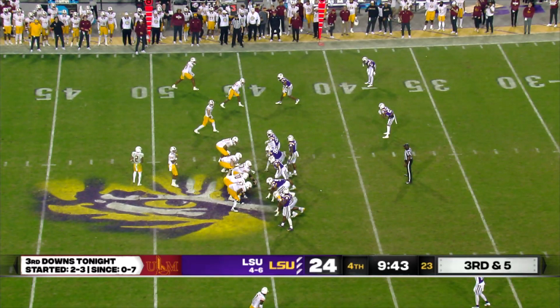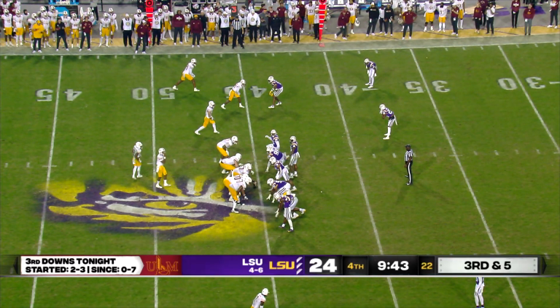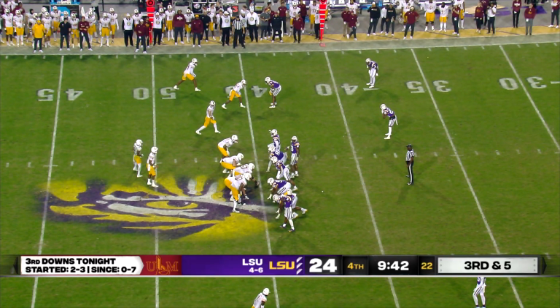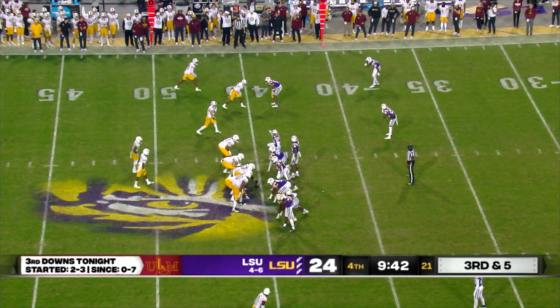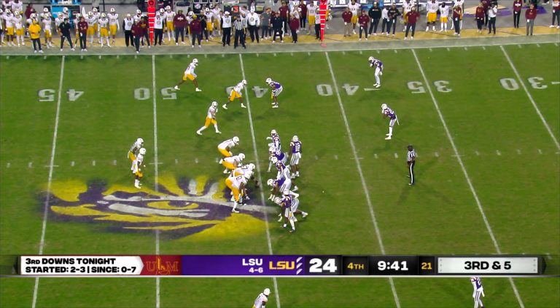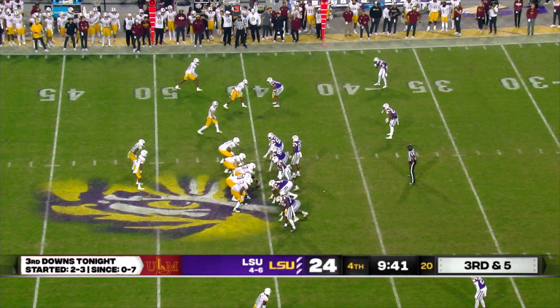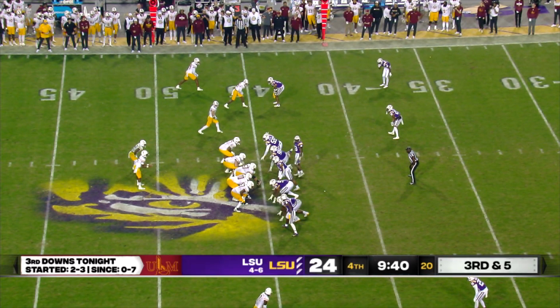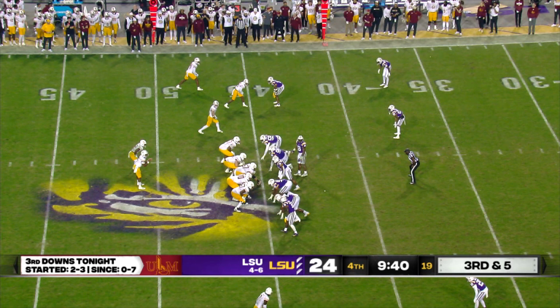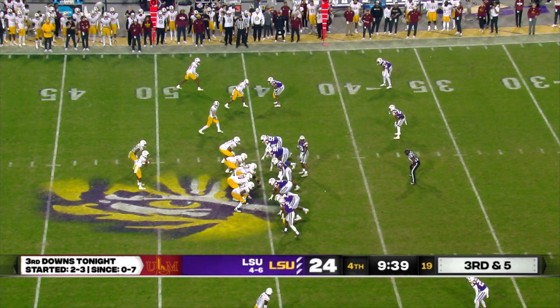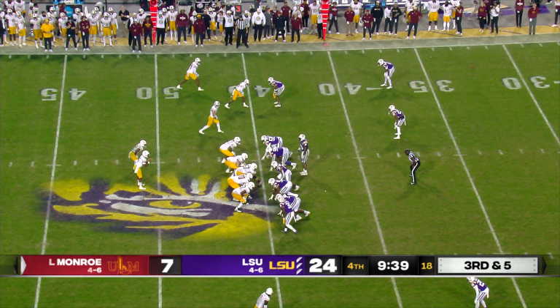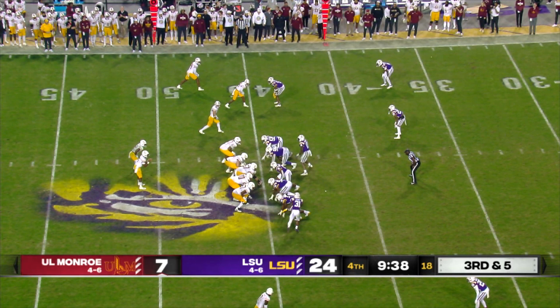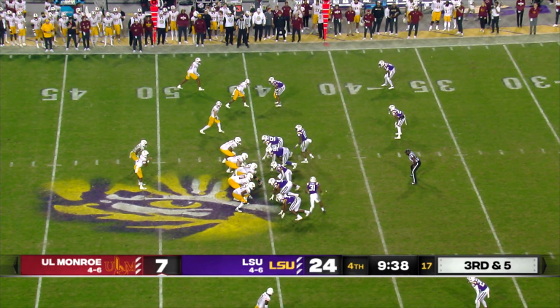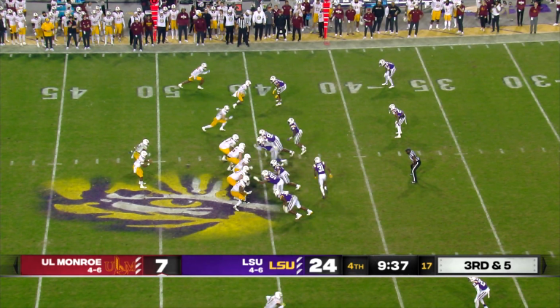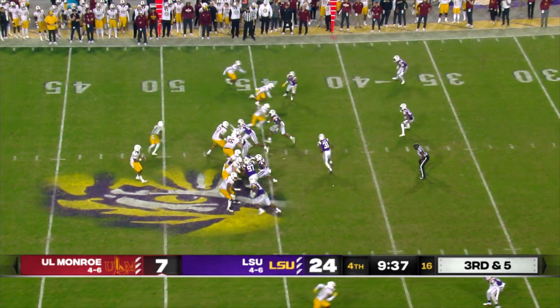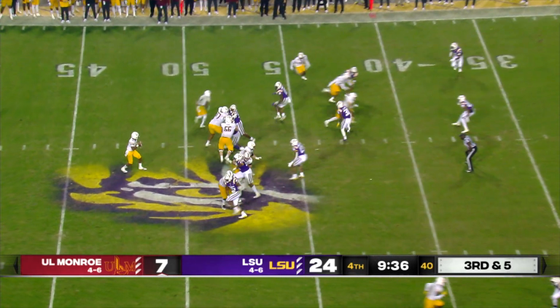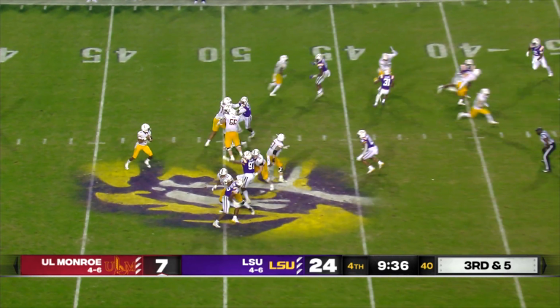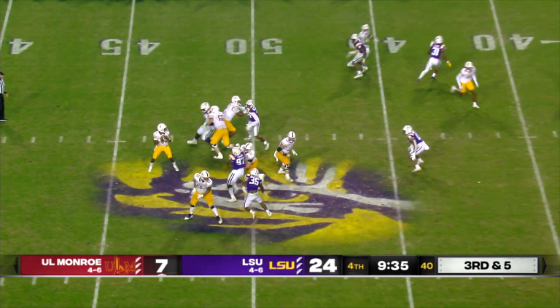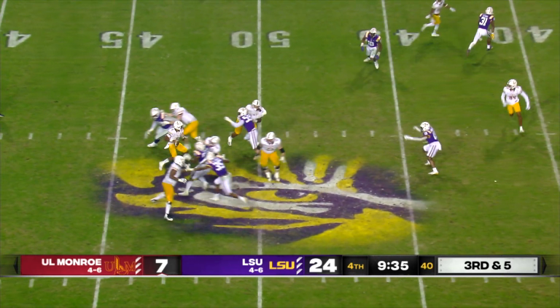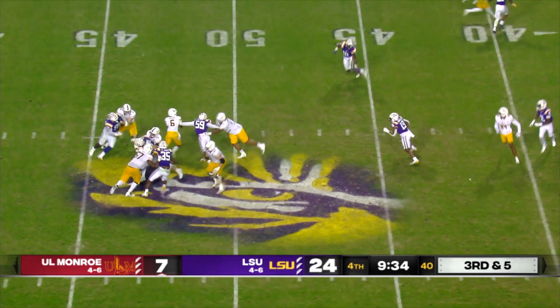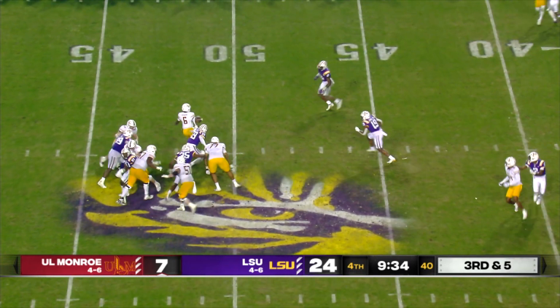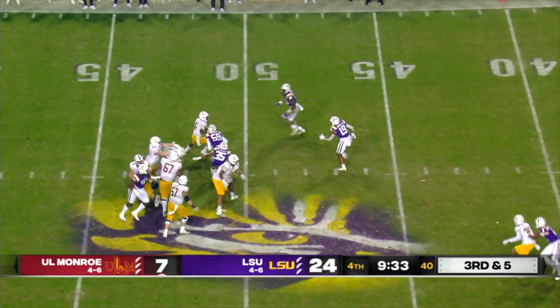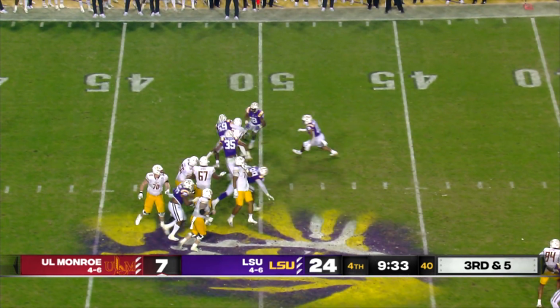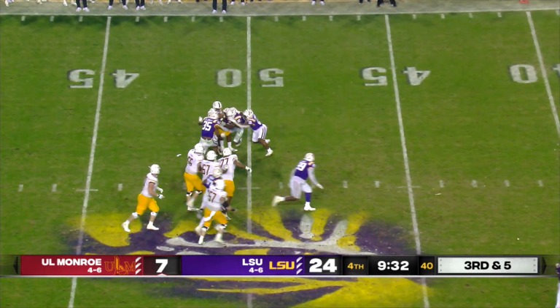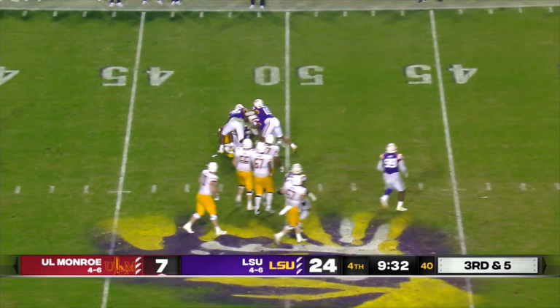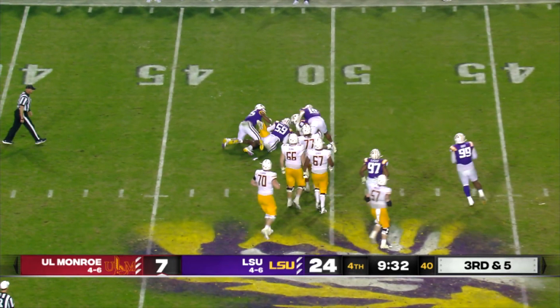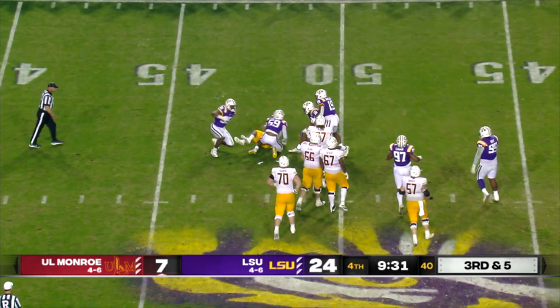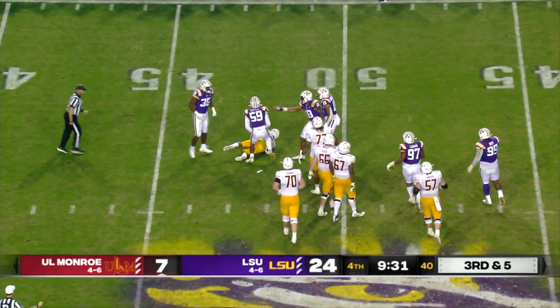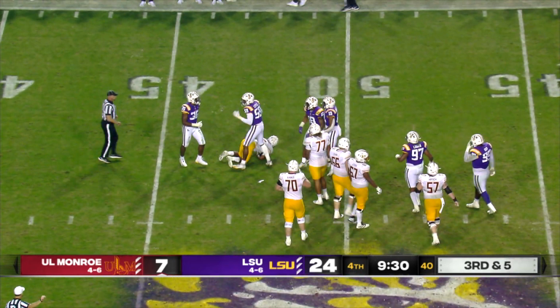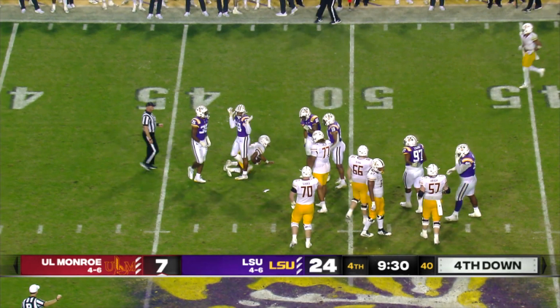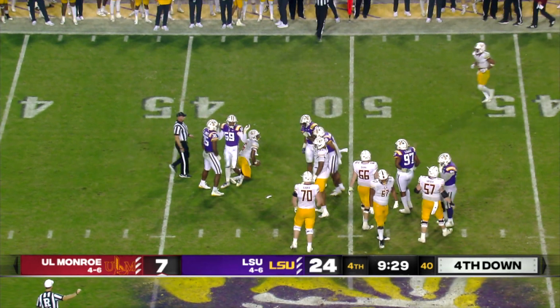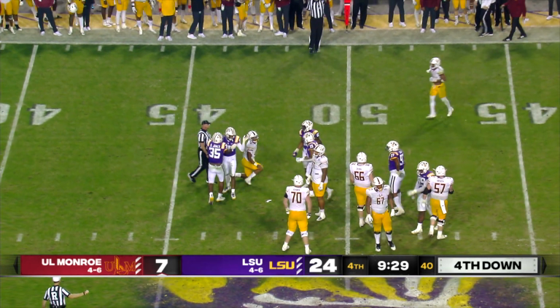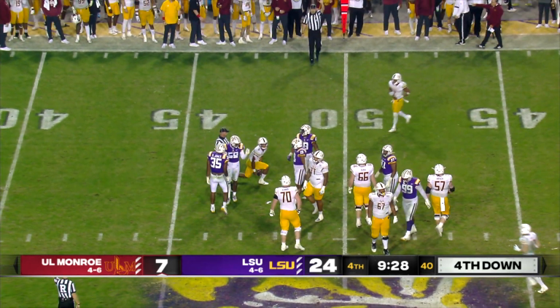One lone receiver to the nearside, and Zach Jackson. Rogers with a single back and a wing to his left, takes the shotgun snap, stands in the pocket, now flushed out to his left, and he's grabbed and brought down back at the LSU 49-yard line.